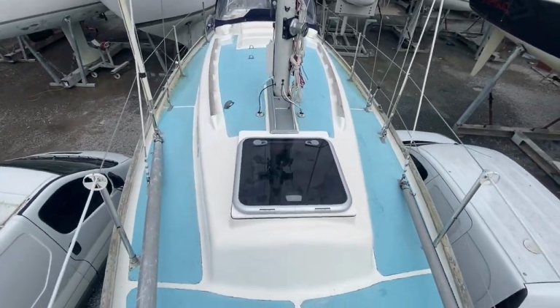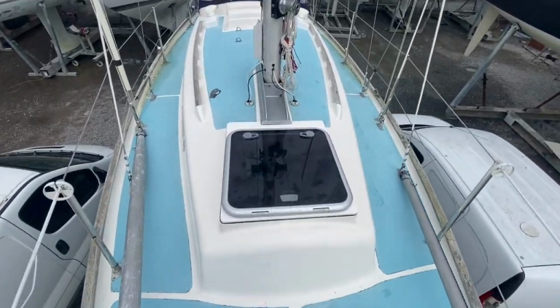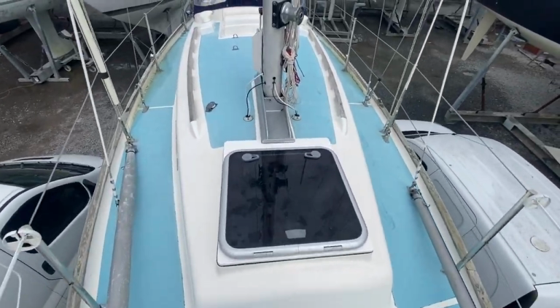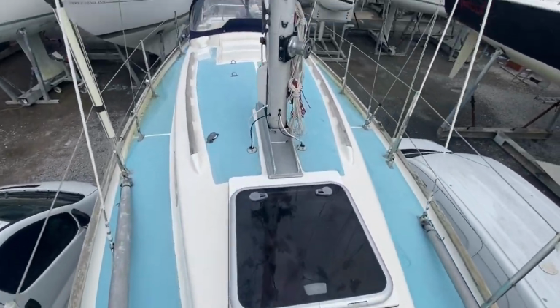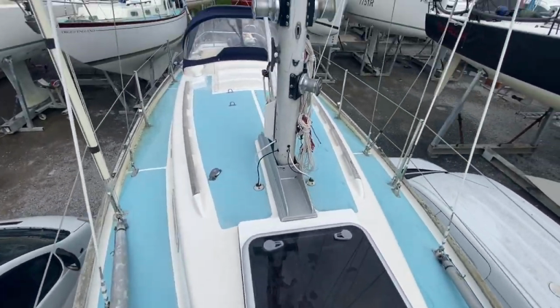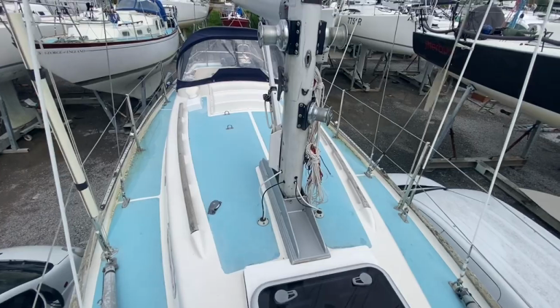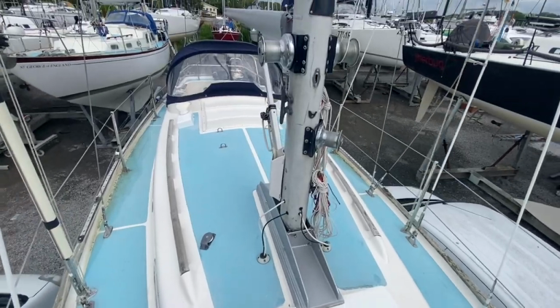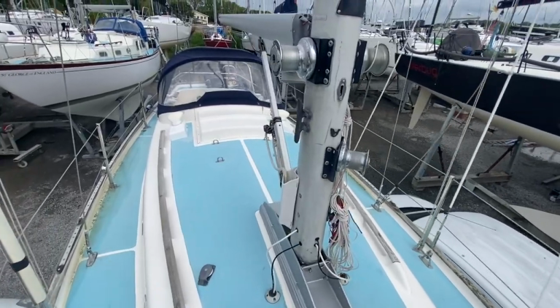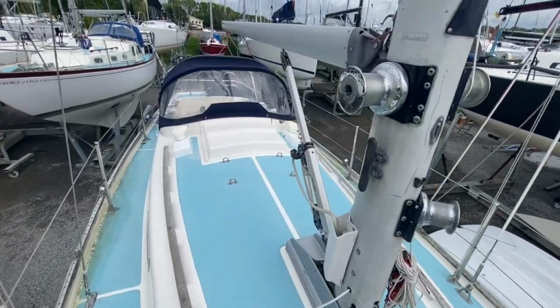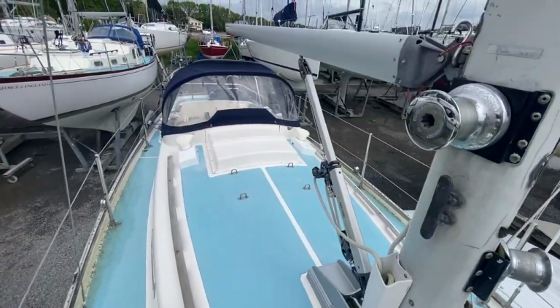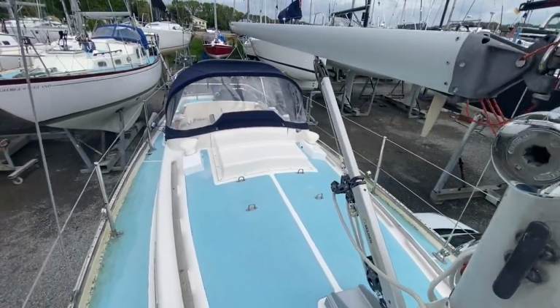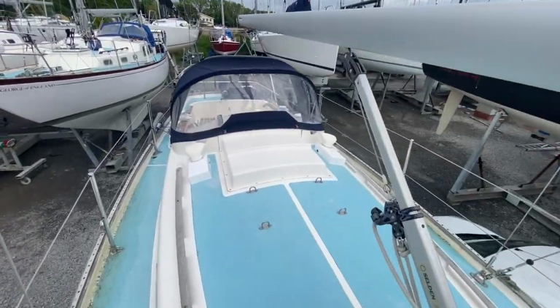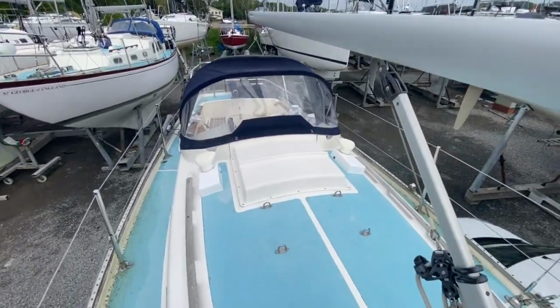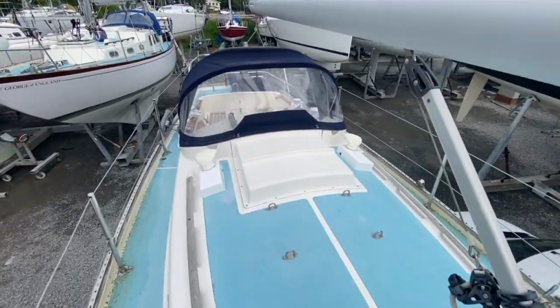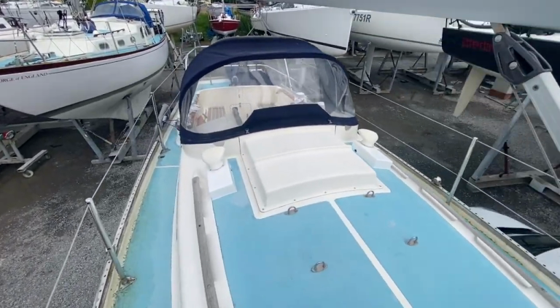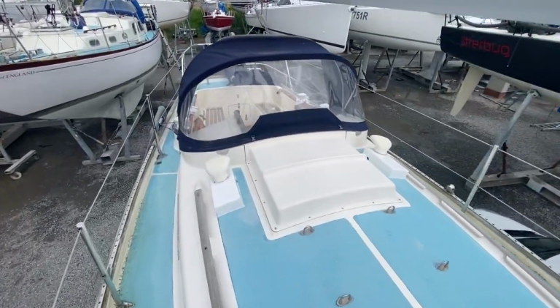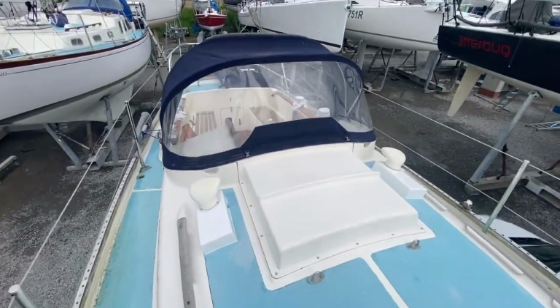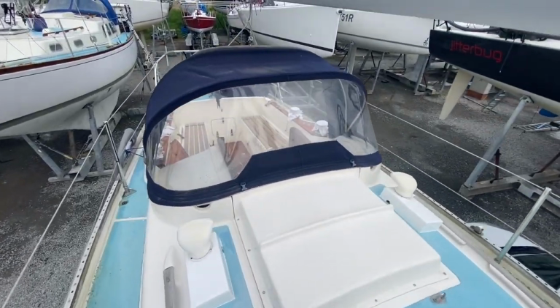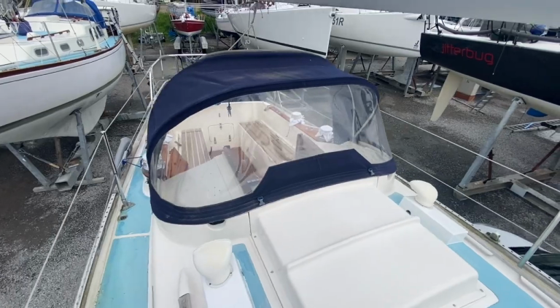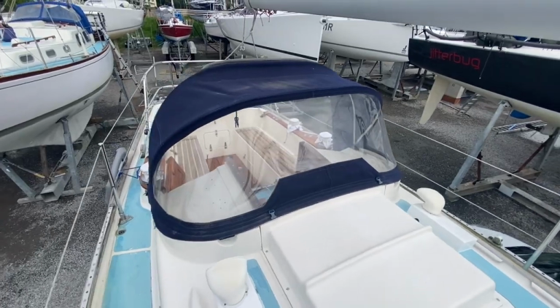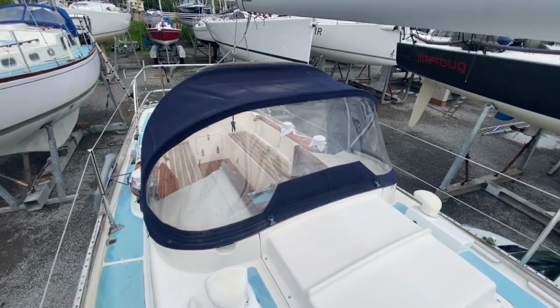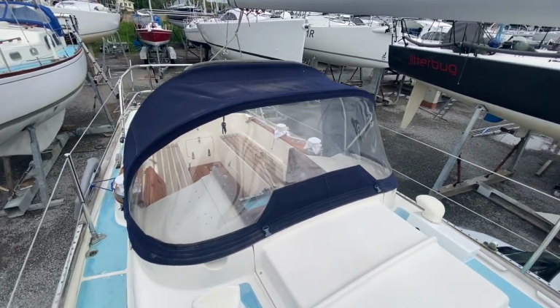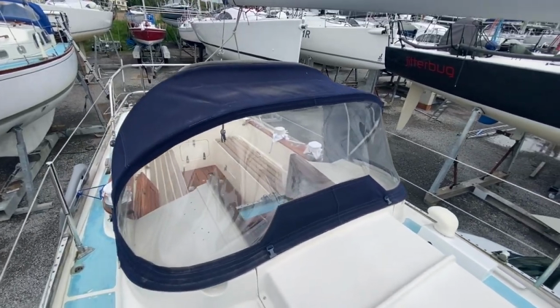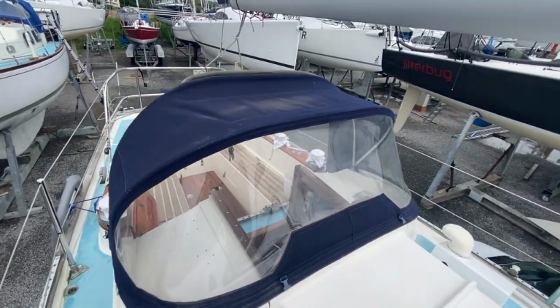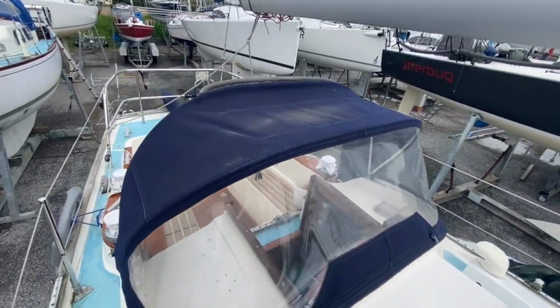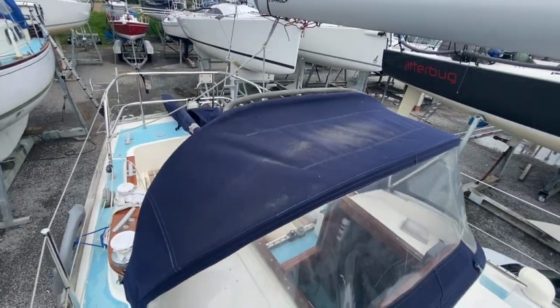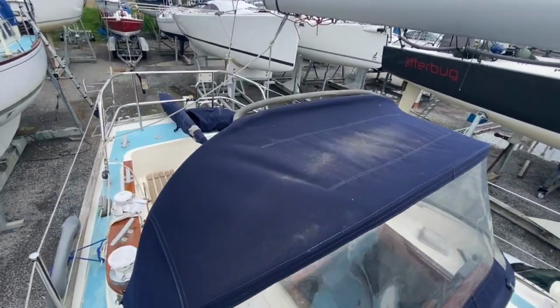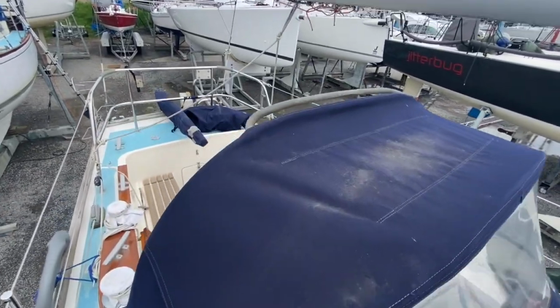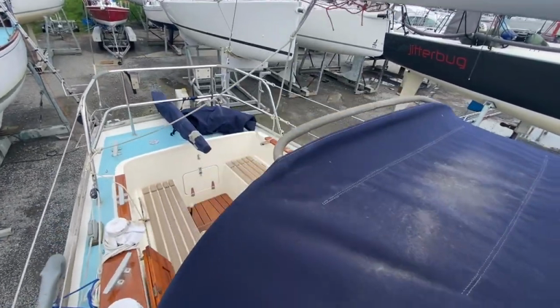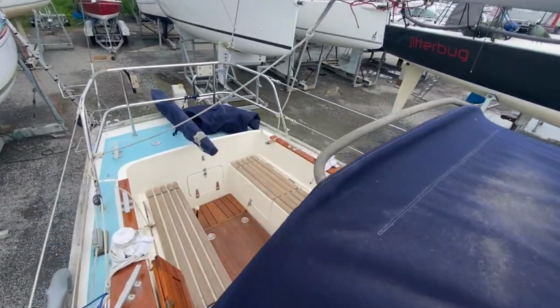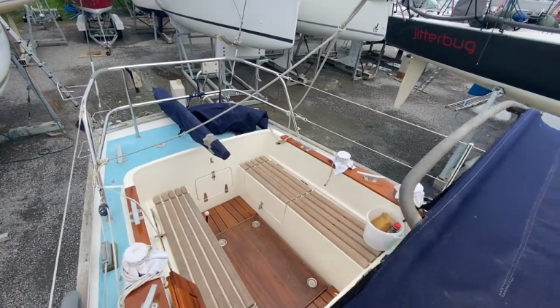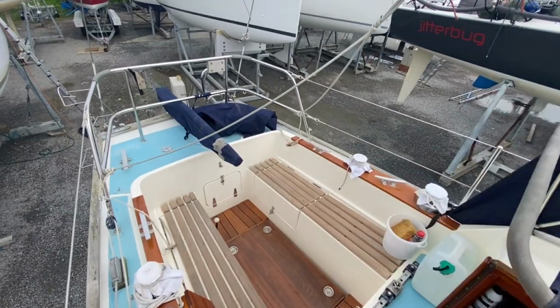And we'll come back down the starboard side here to the cockpit. Lovely condition — this boat very well looked after by its present owner. Transom hung rudder, sails beautifully I am told.